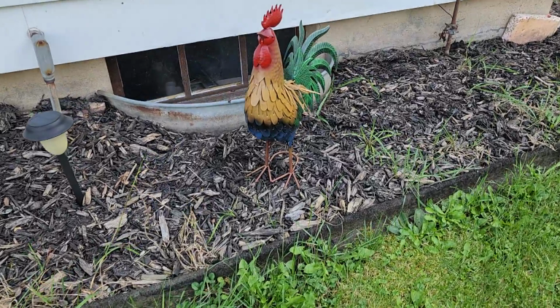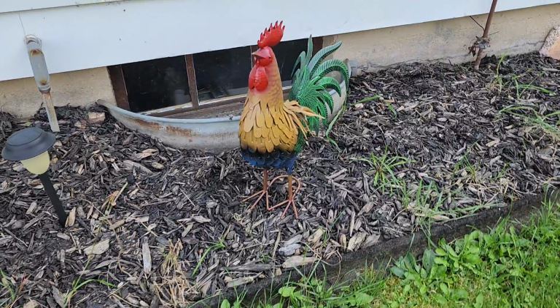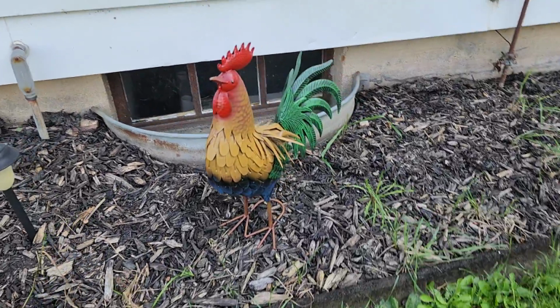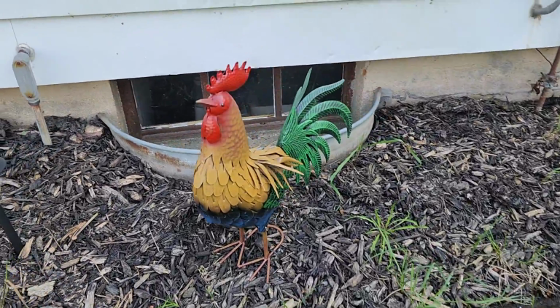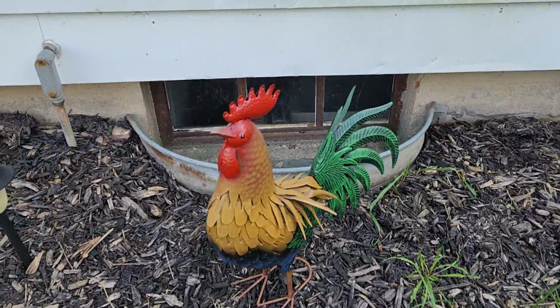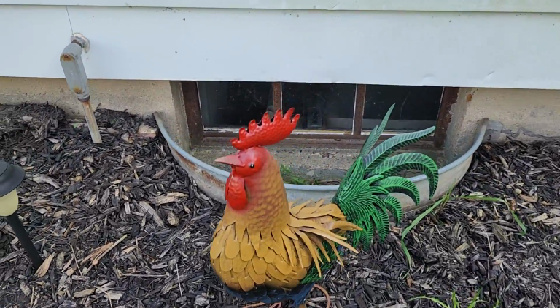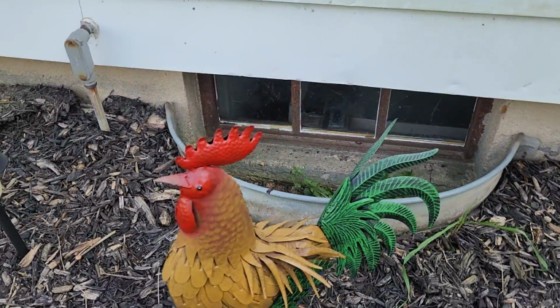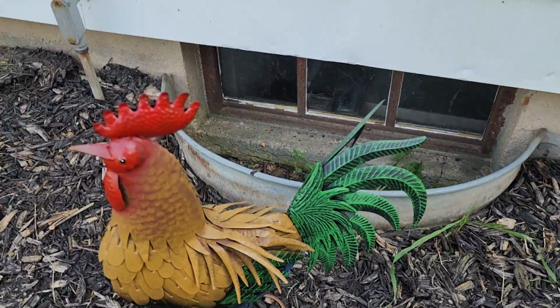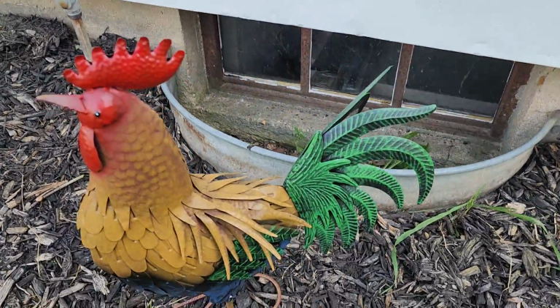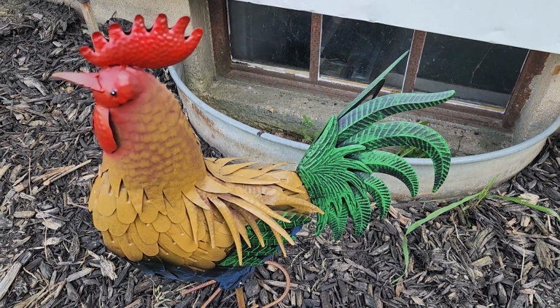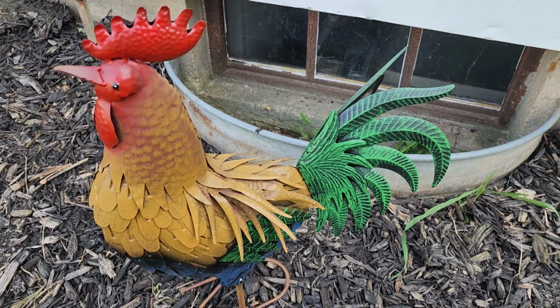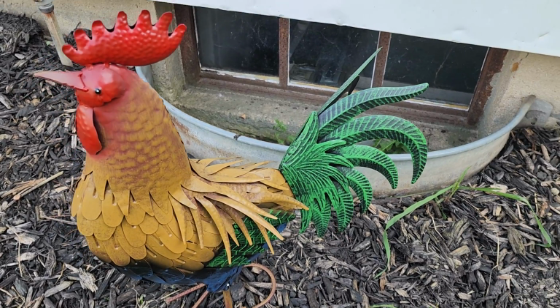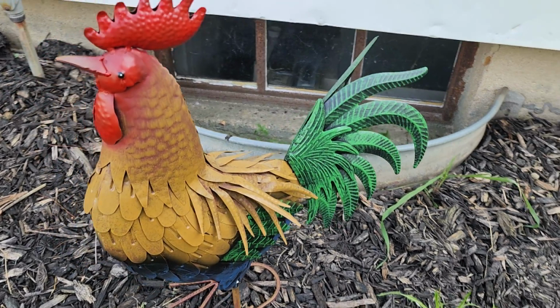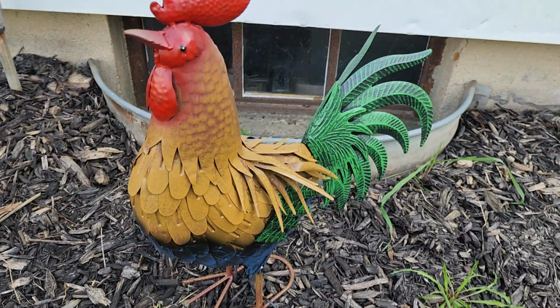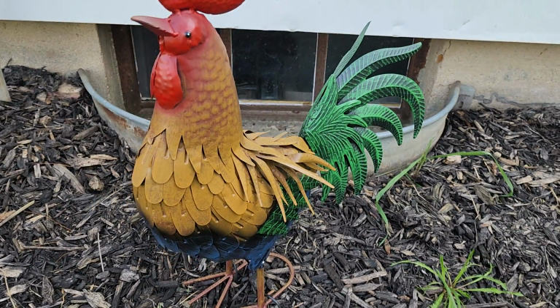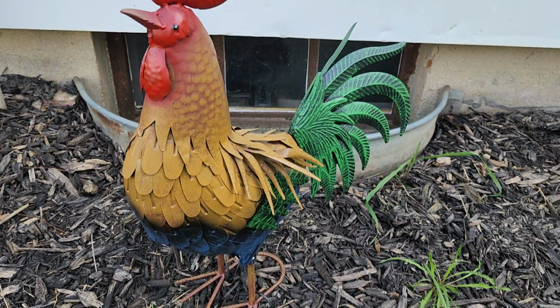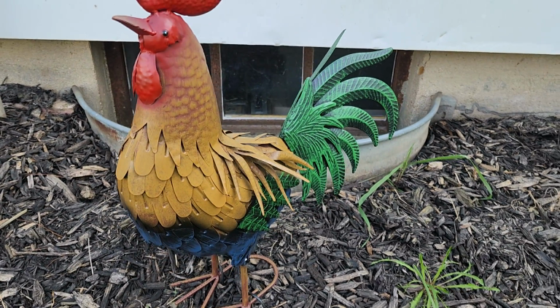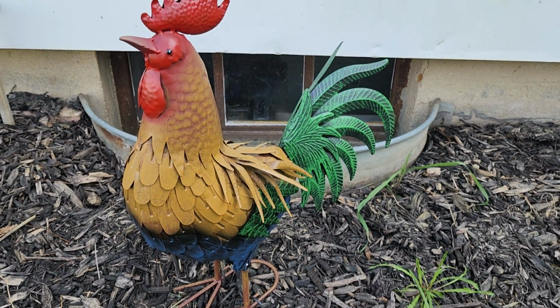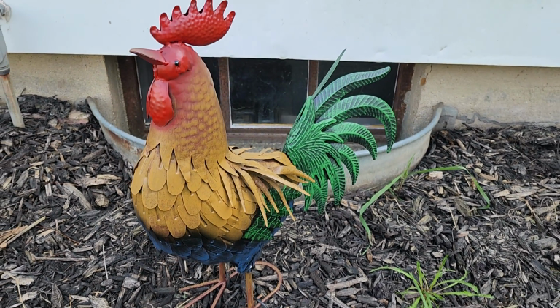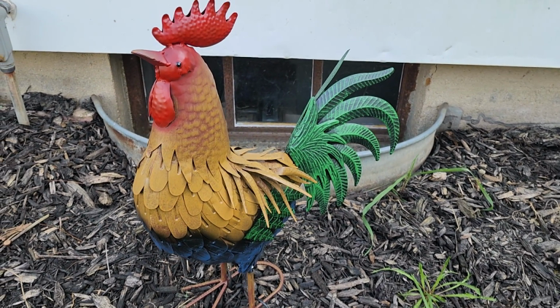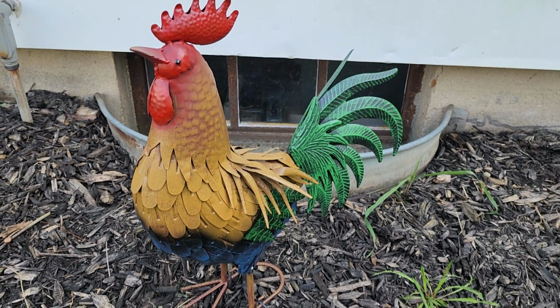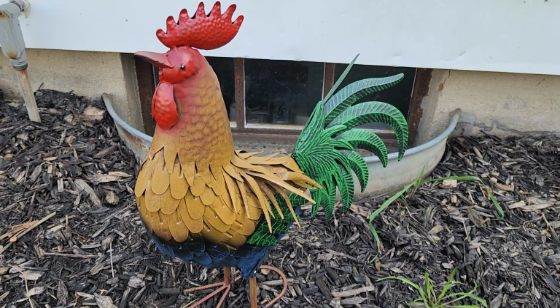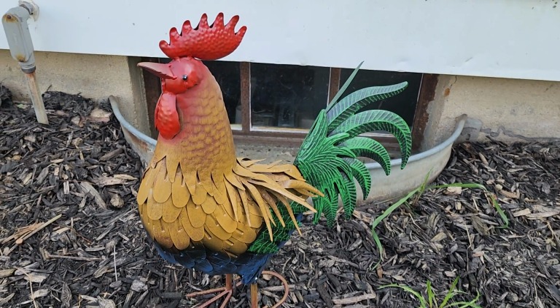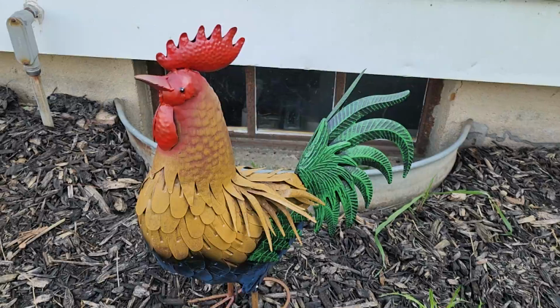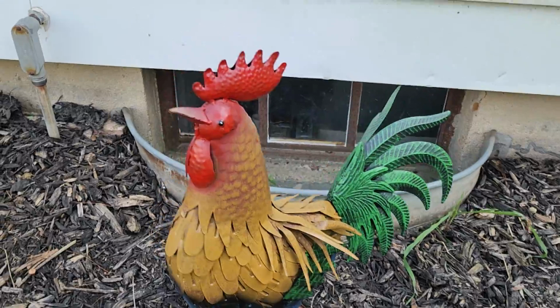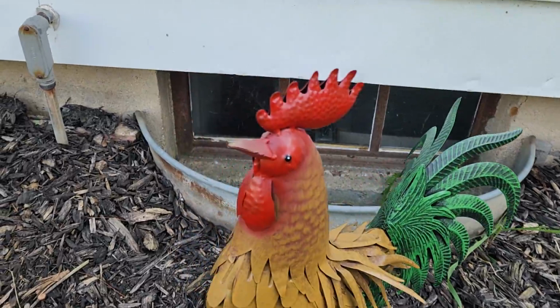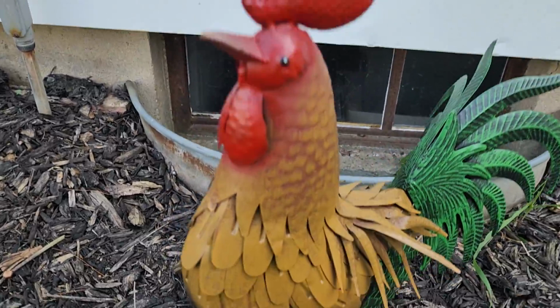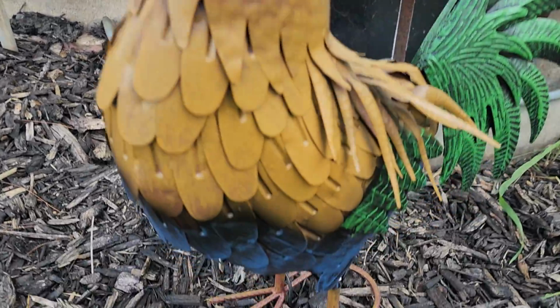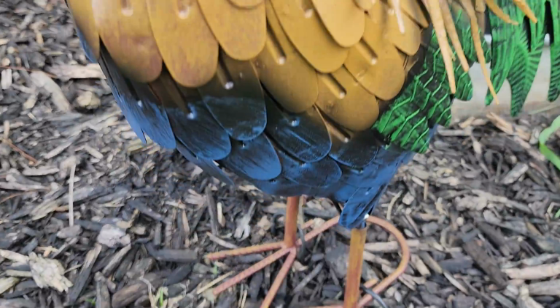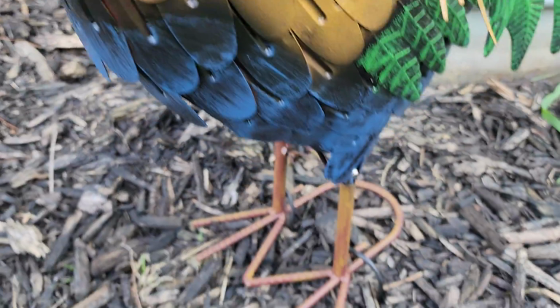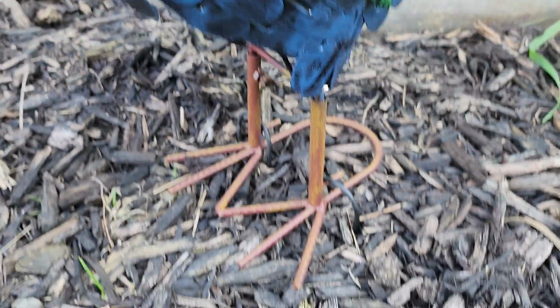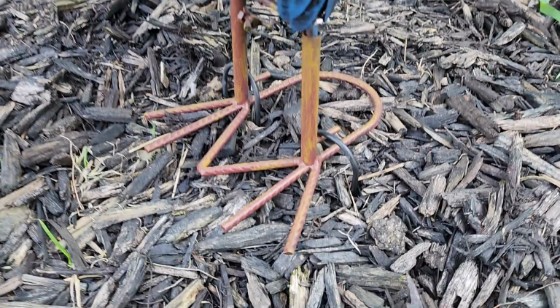Hey guys, for this video we're going to take a look at this Teresa's Collections rooster. Look at that guy — all metal, little sculpture kind of guy. He's 21 inches tall. You can see you got a bunch of different colors going on.